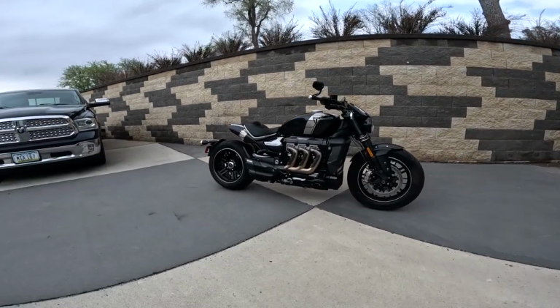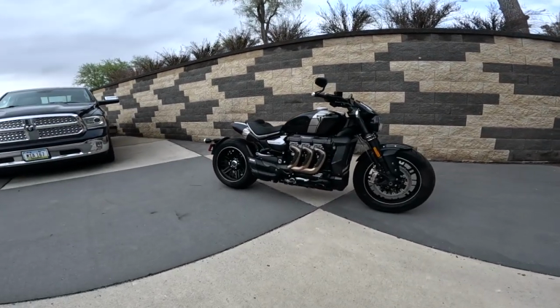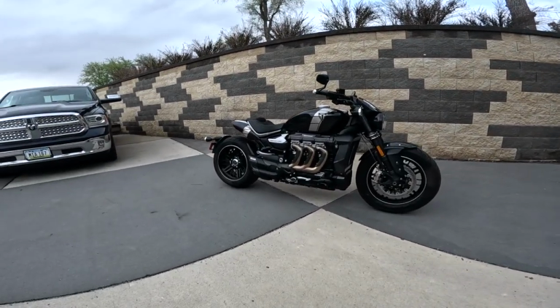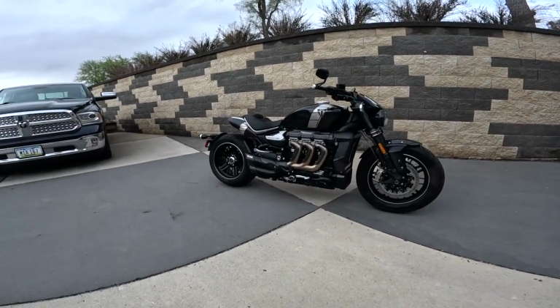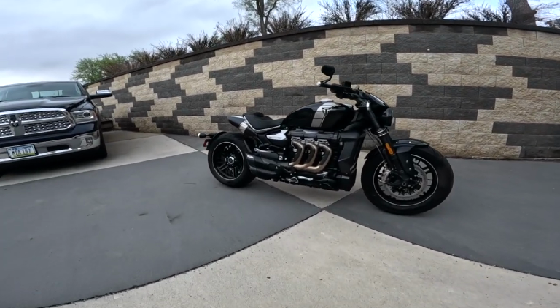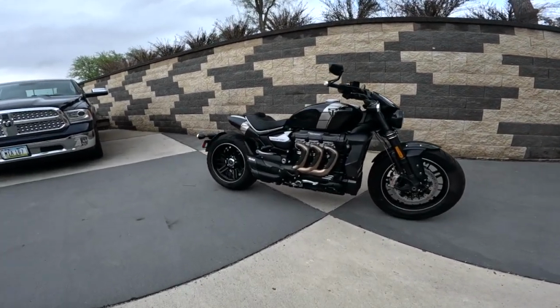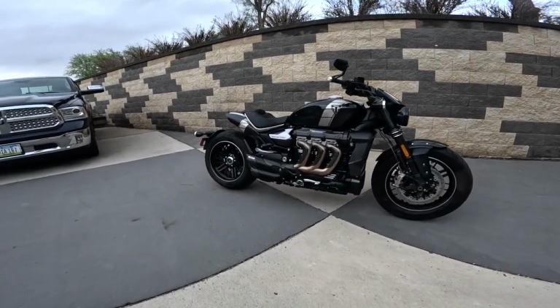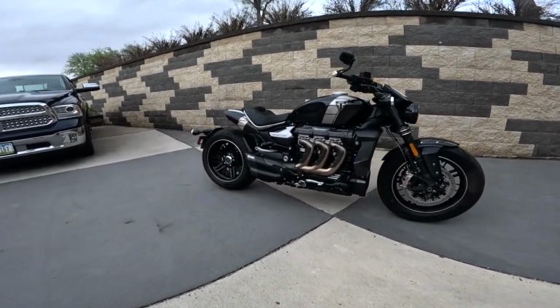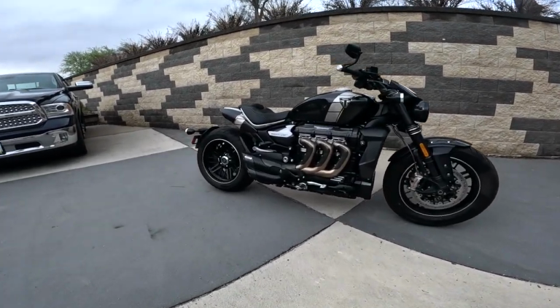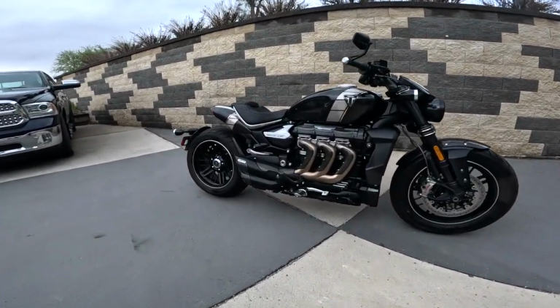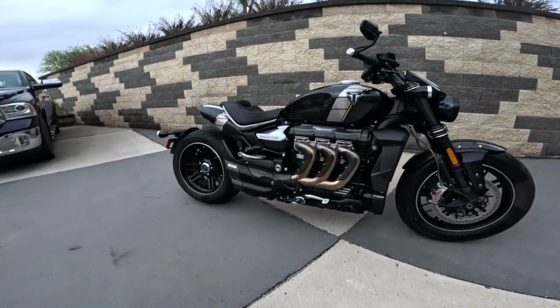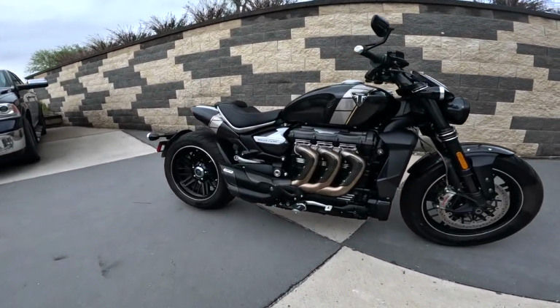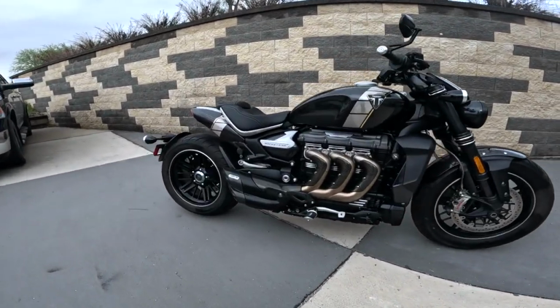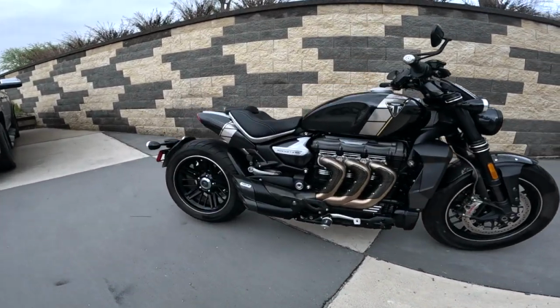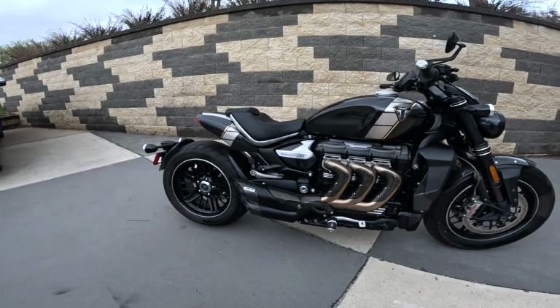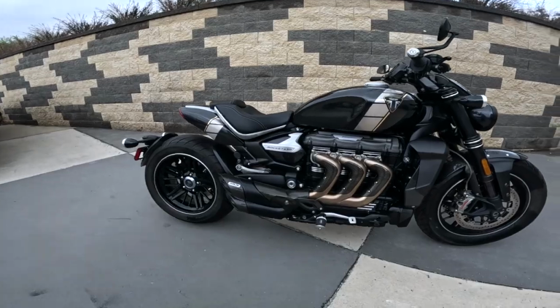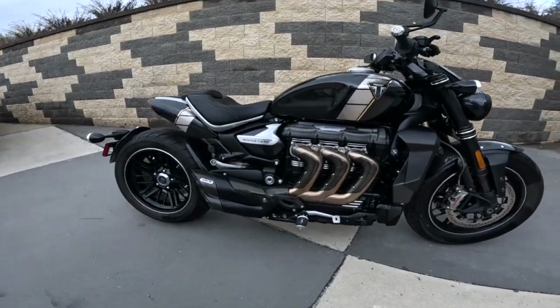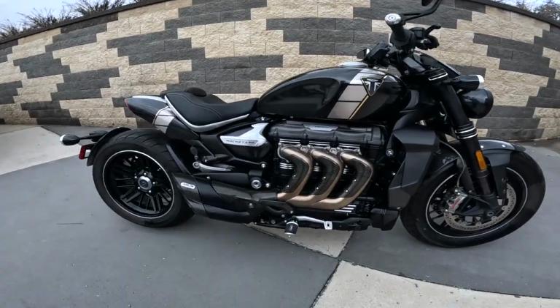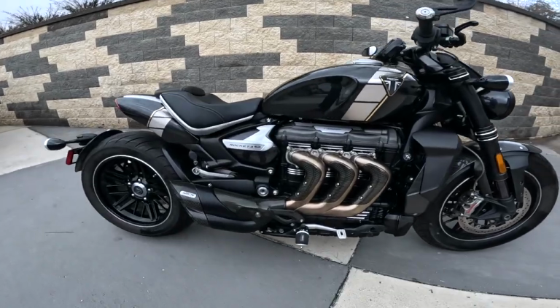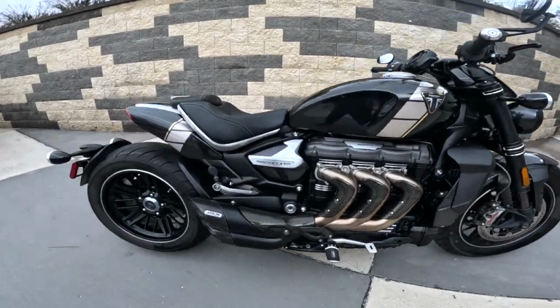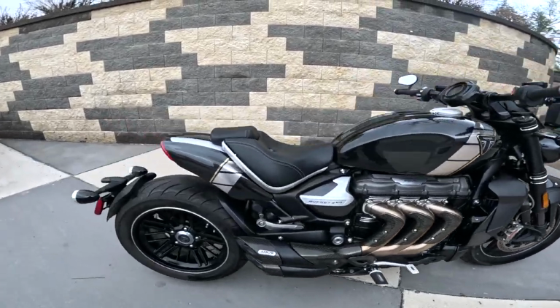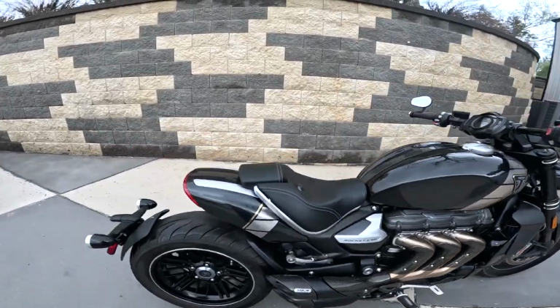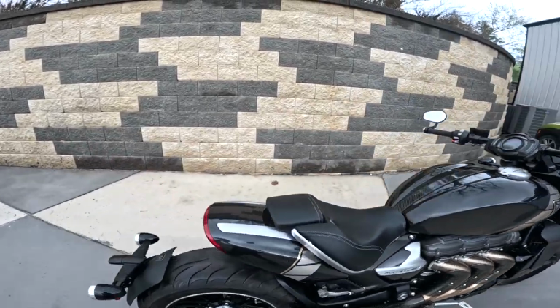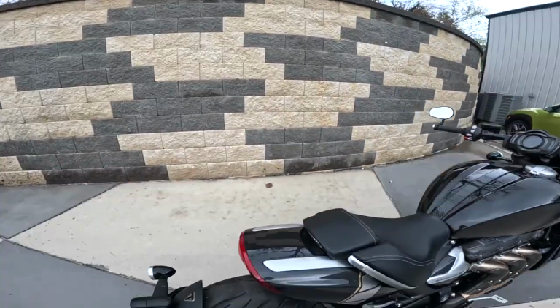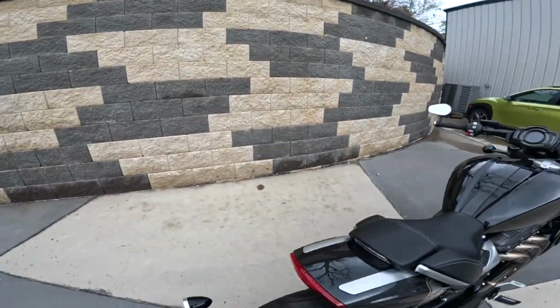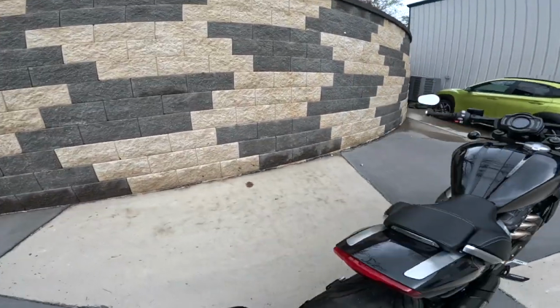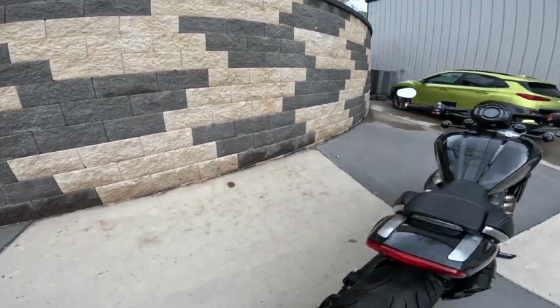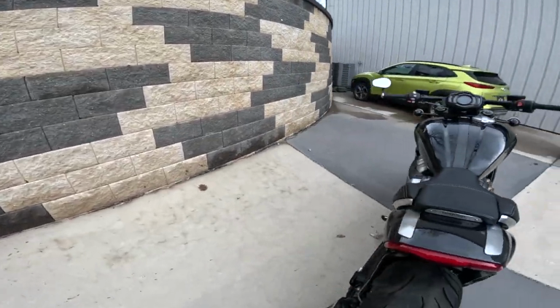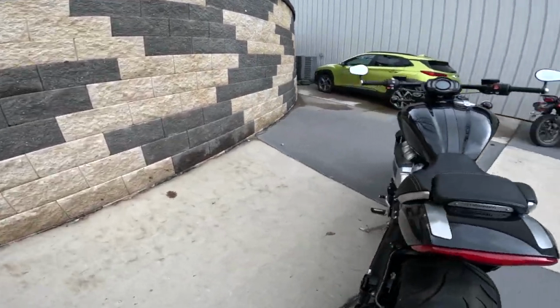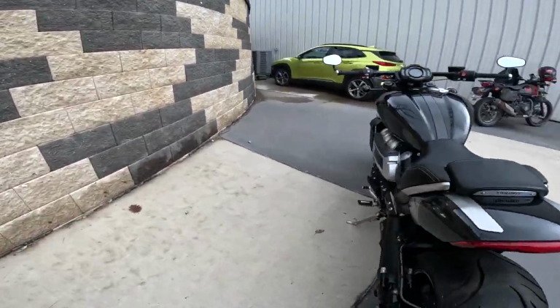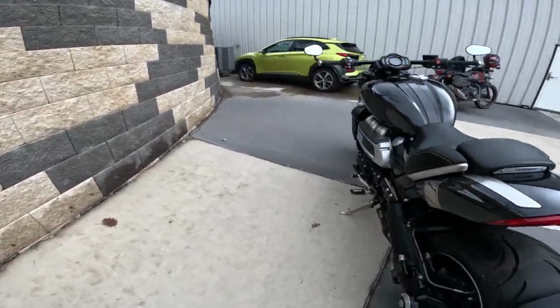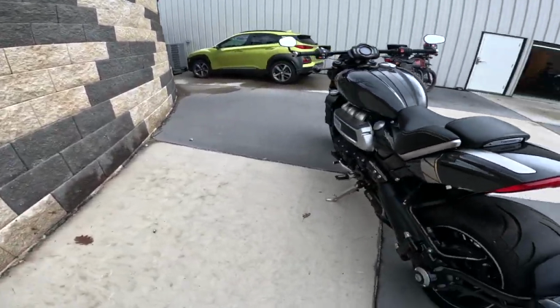It has a 10.8 to 1 compression ratio and a 6-speed transmission.